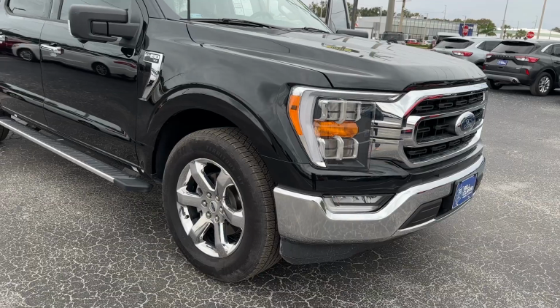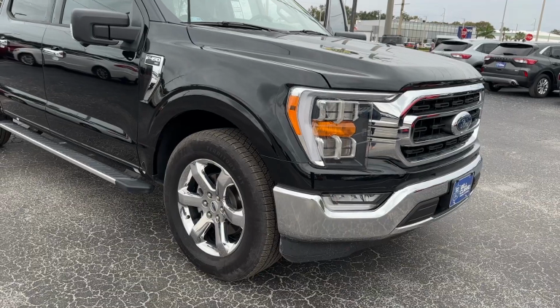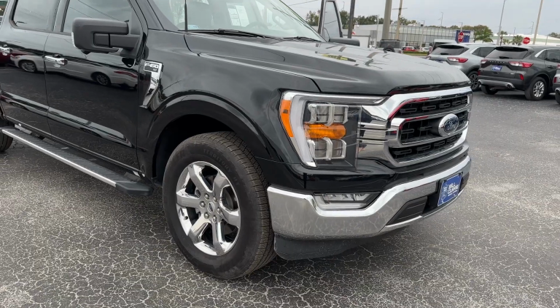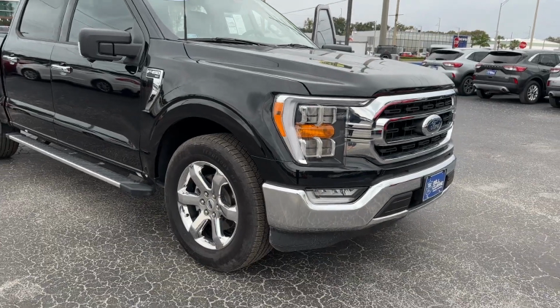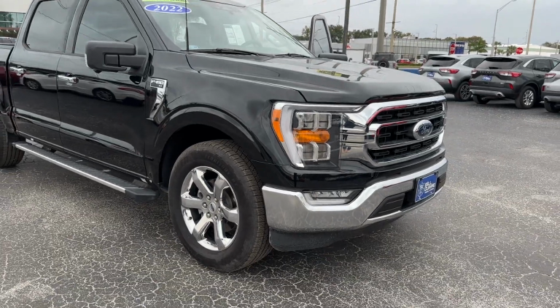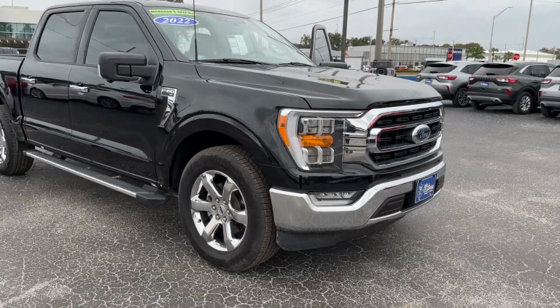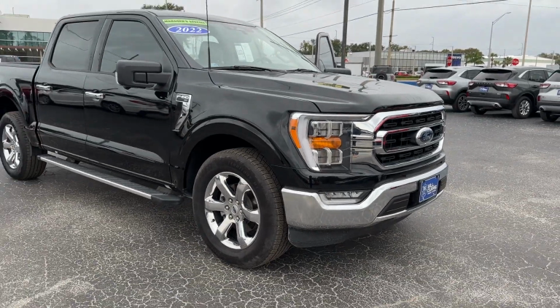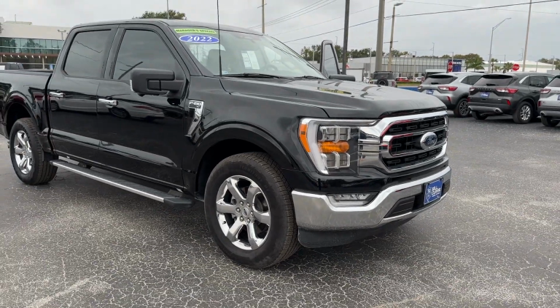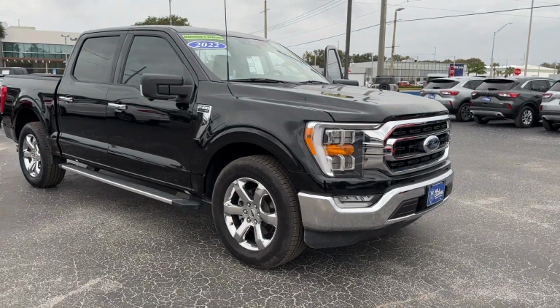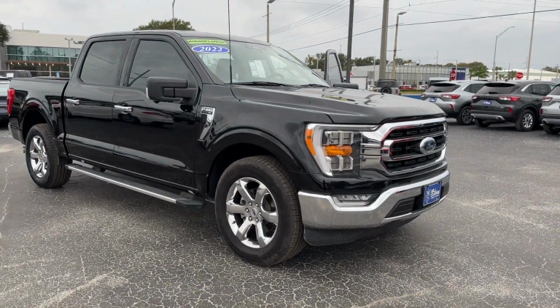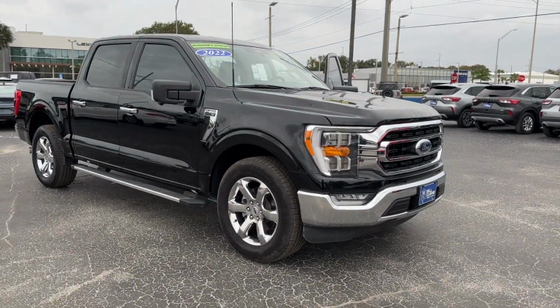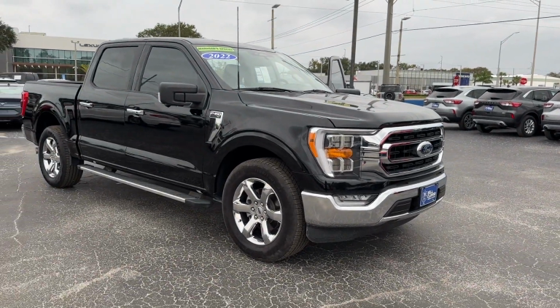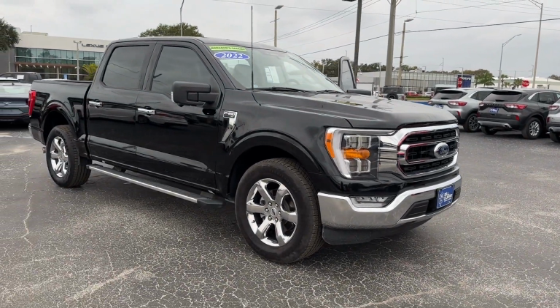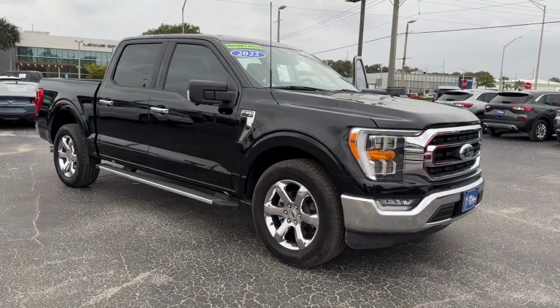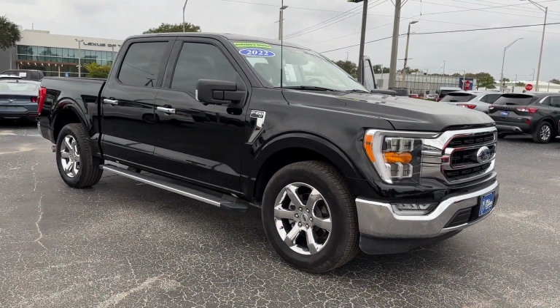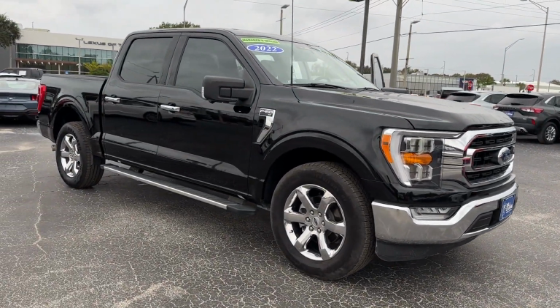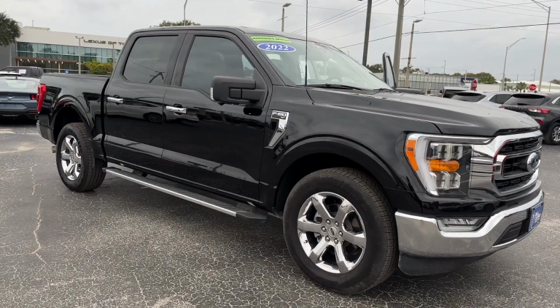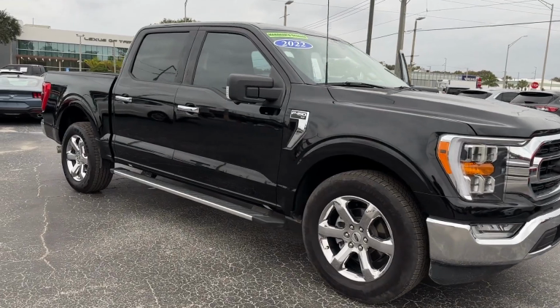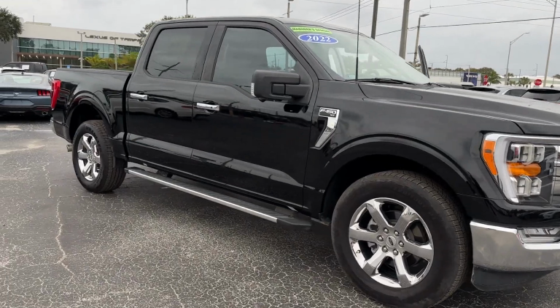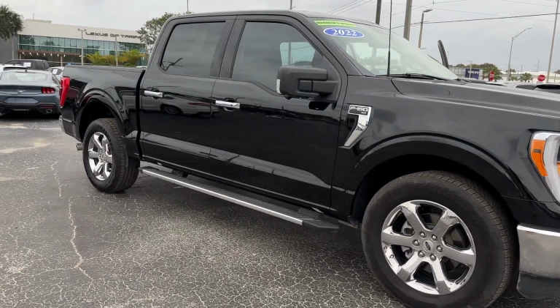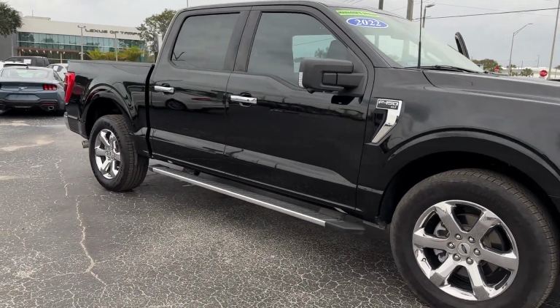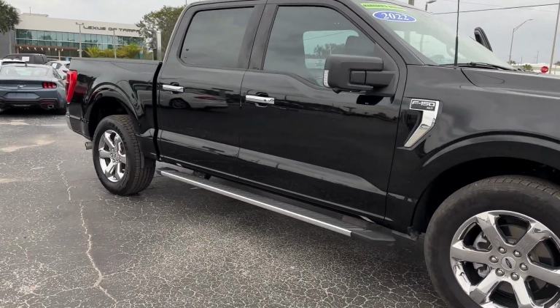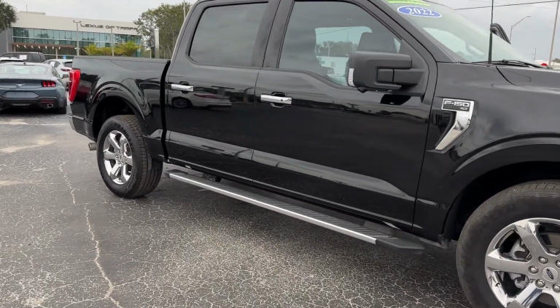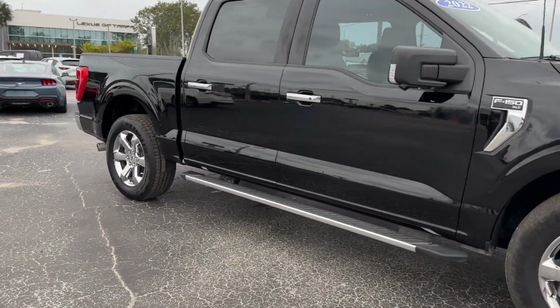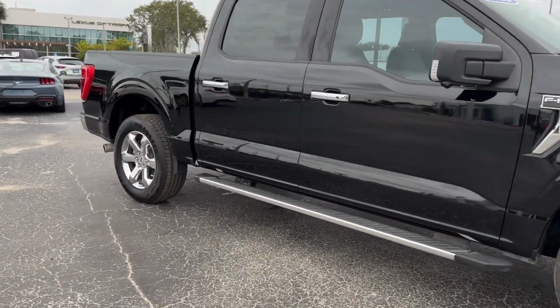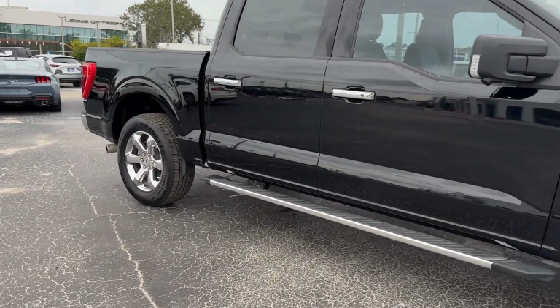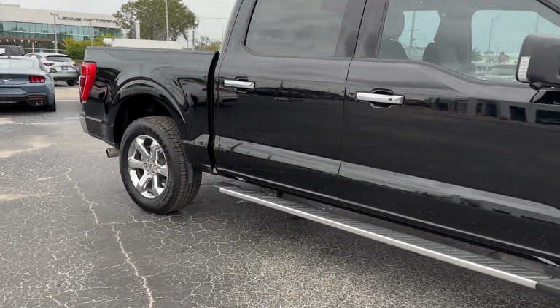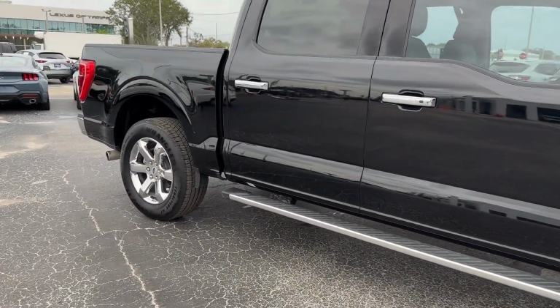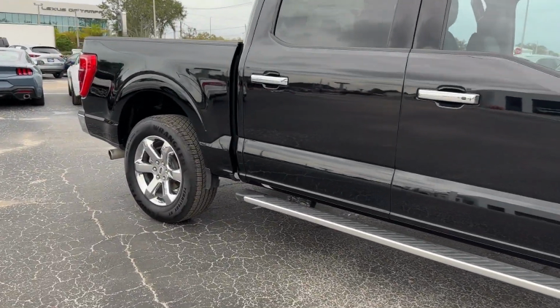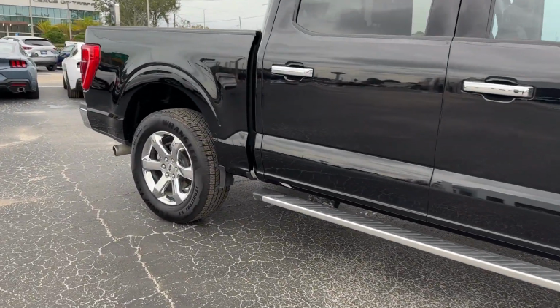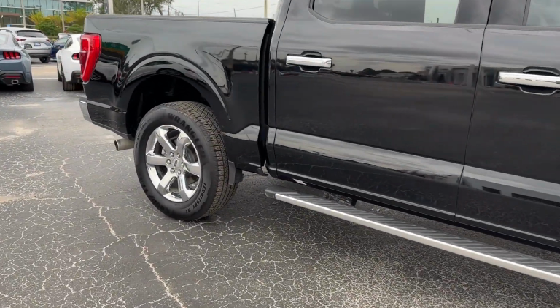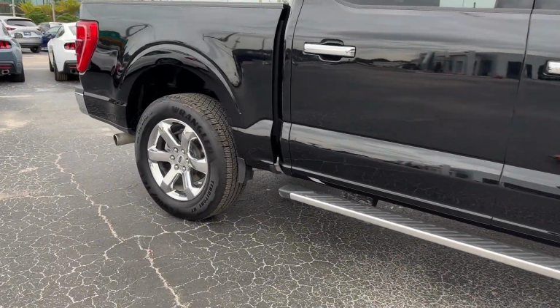2022 Ford F-150. With less than 8,000 miles on the odometer, this pickup truck offers two full rows of seating for premium comfort.